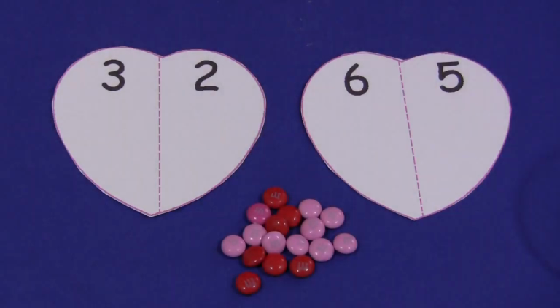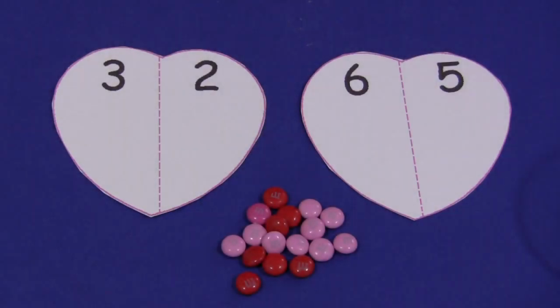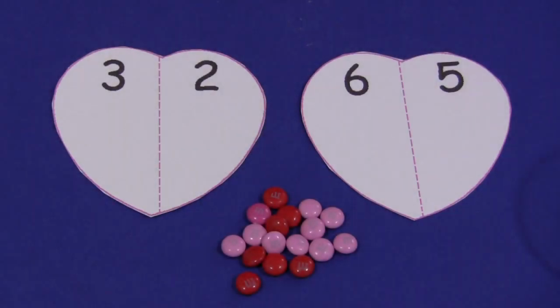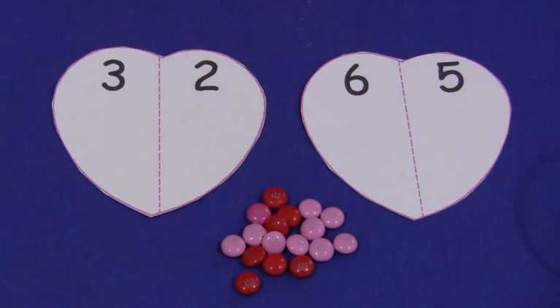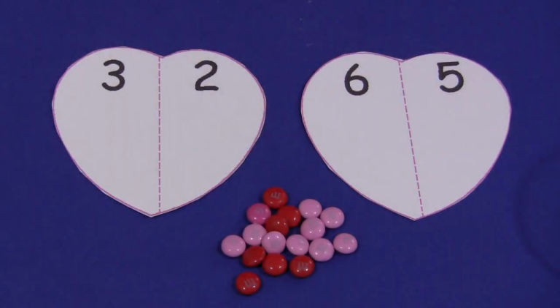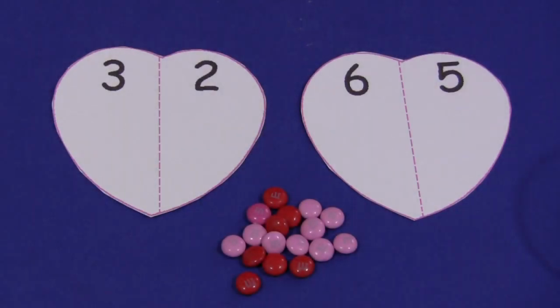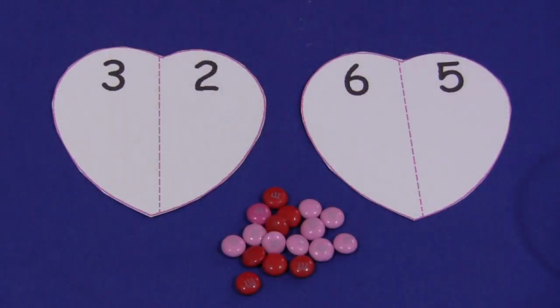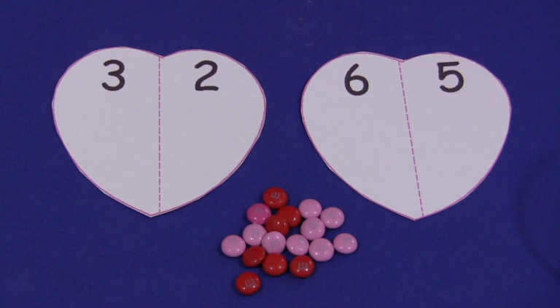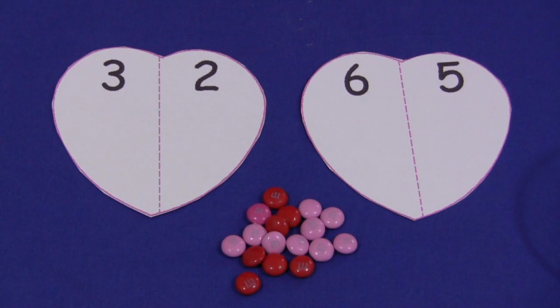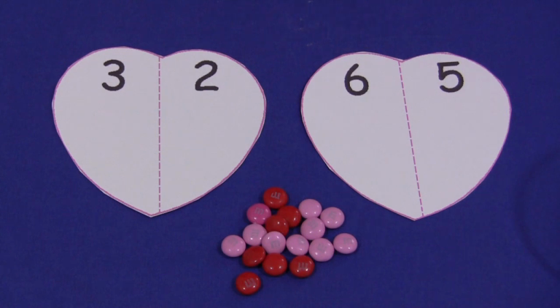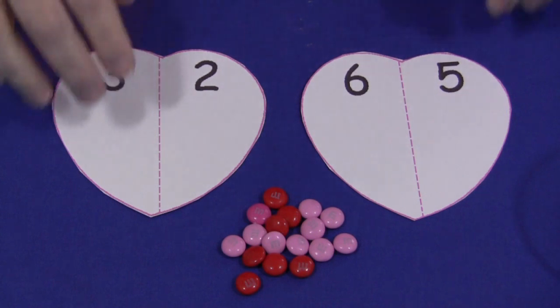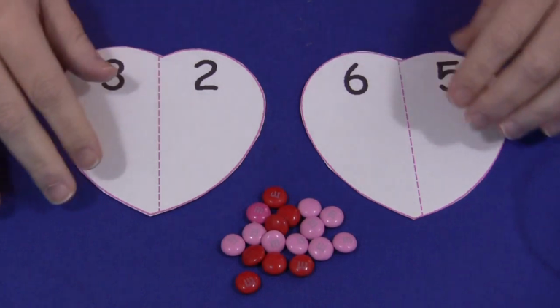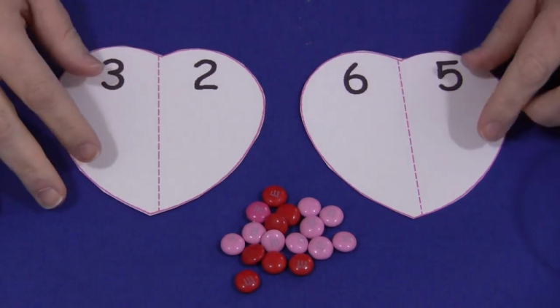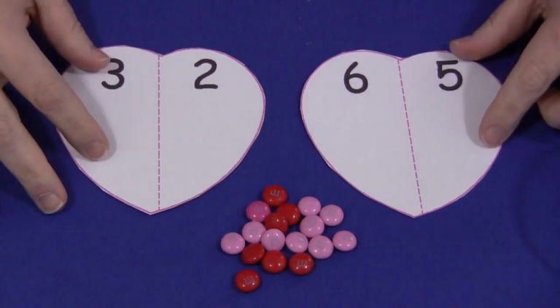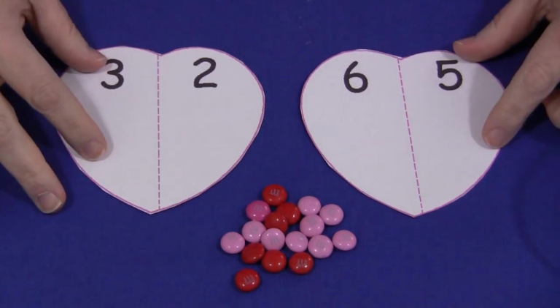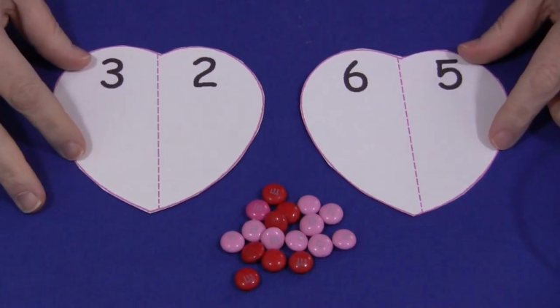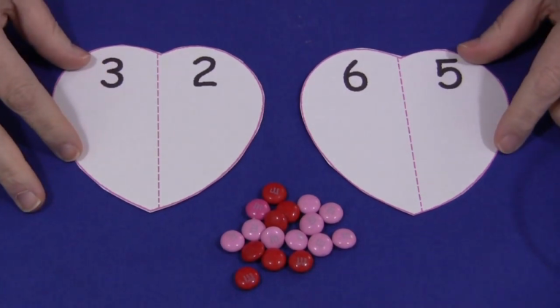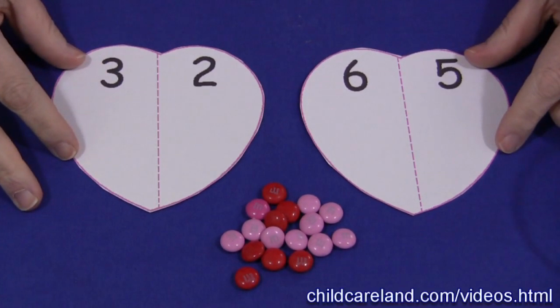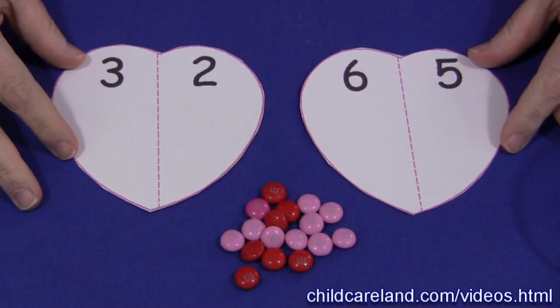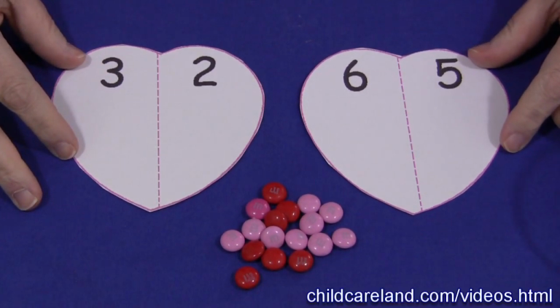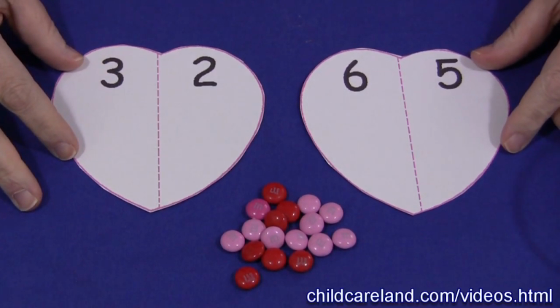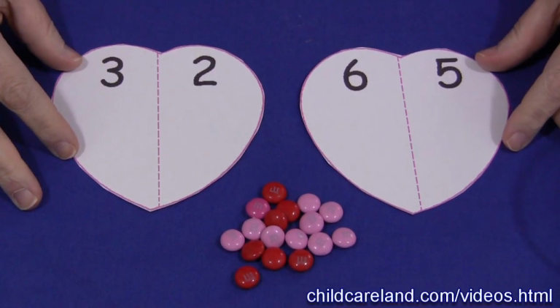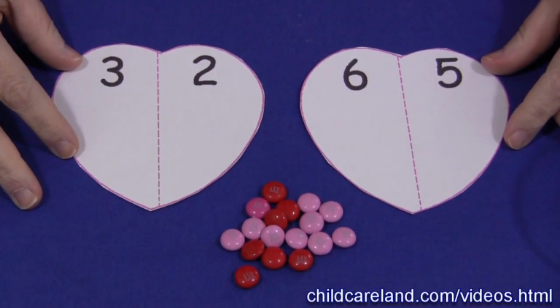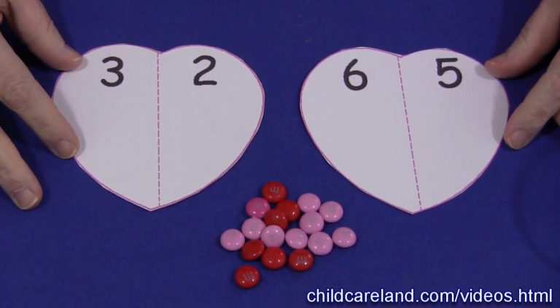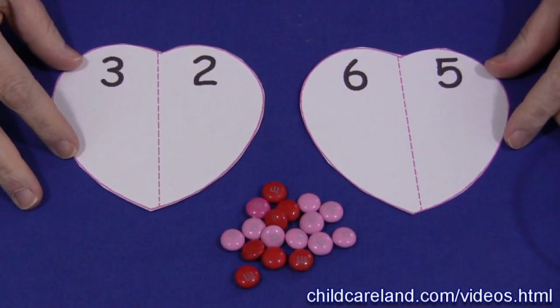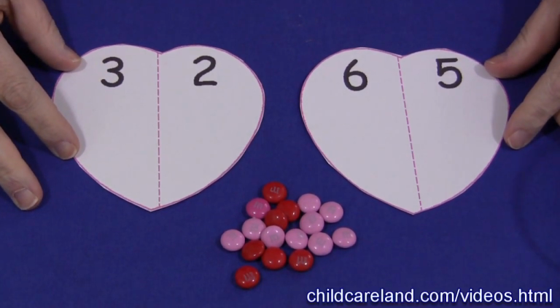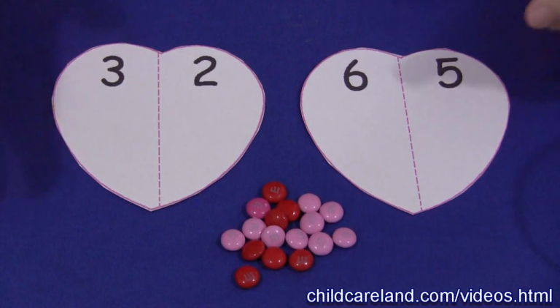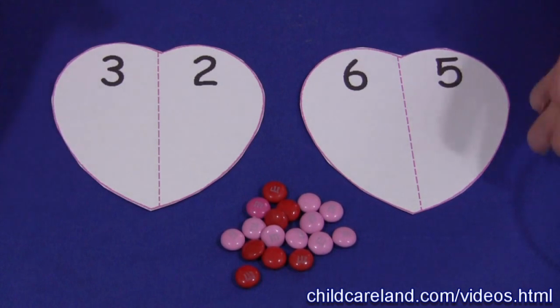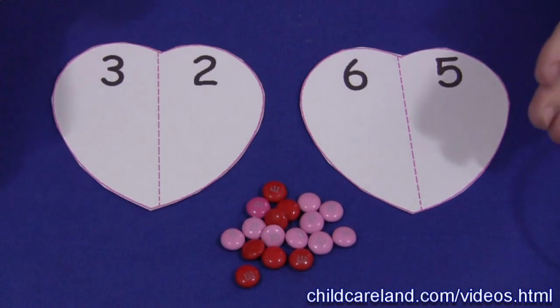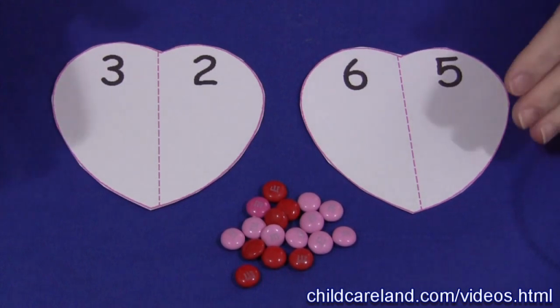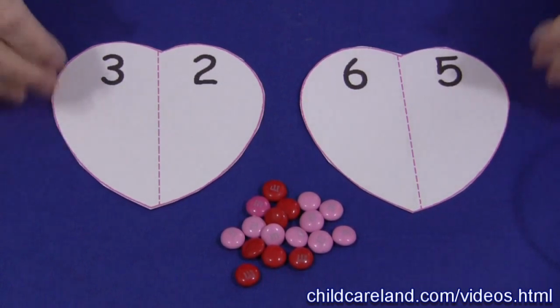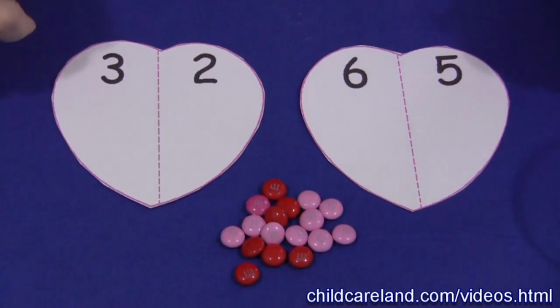Hi, I'm Shelley LeVette with ChildCareLand.com. Today I want to share with you an M&M Heart Edition activity. This is really a lot of fun for the children to do, but it's very easy to set up.